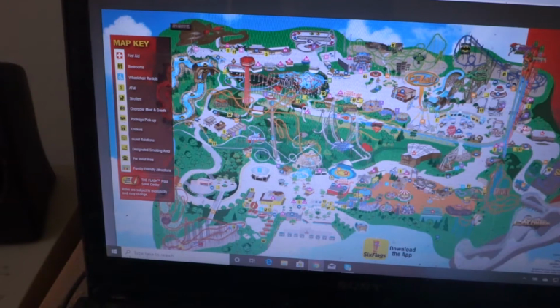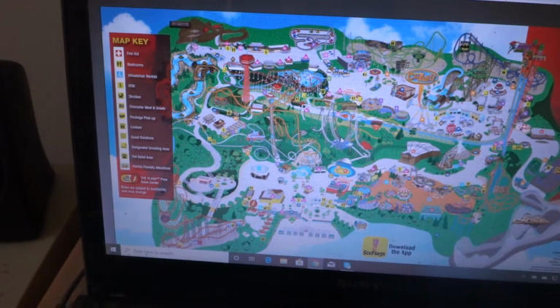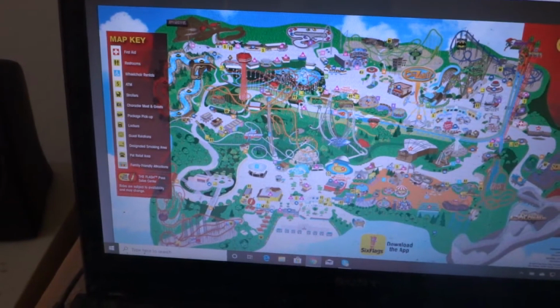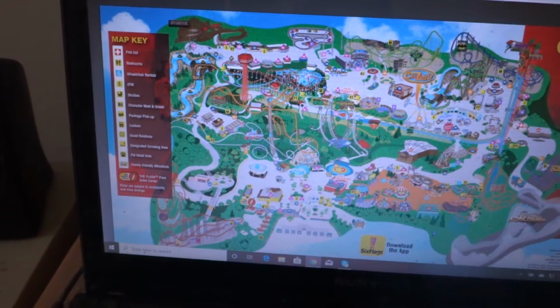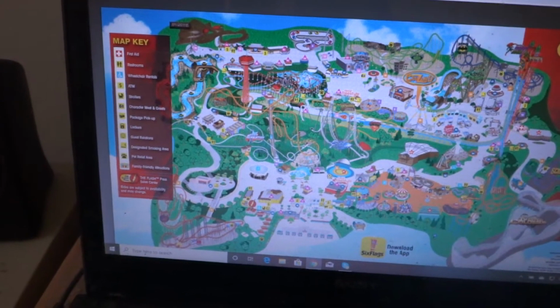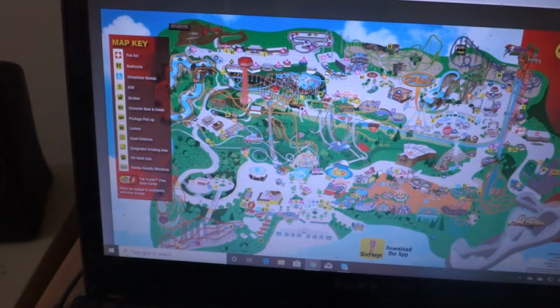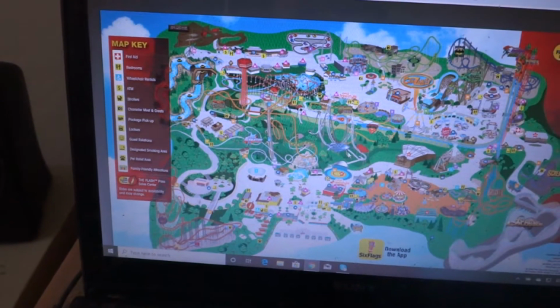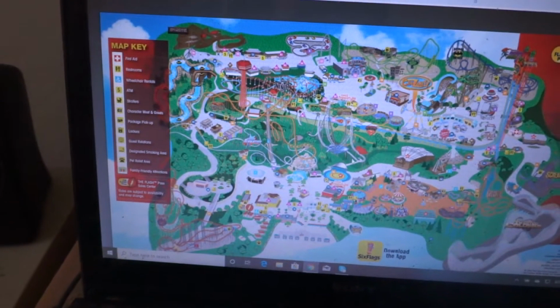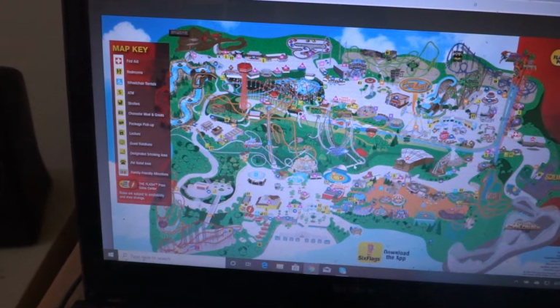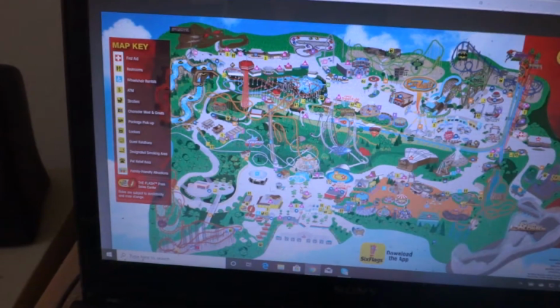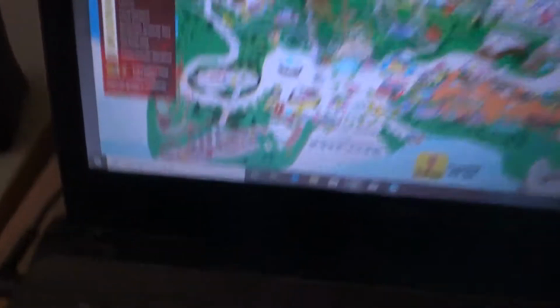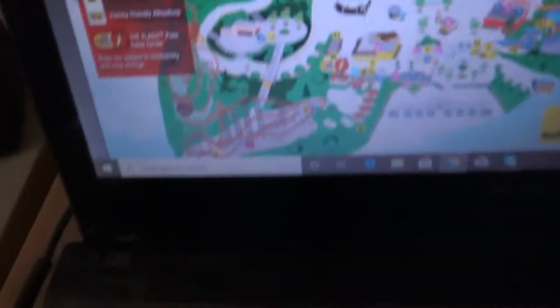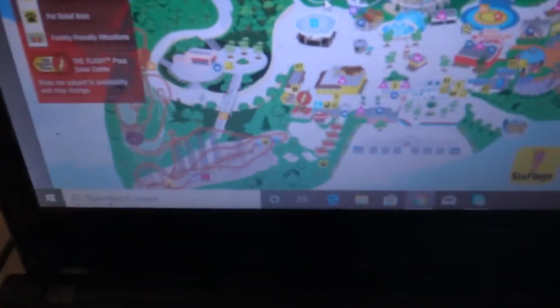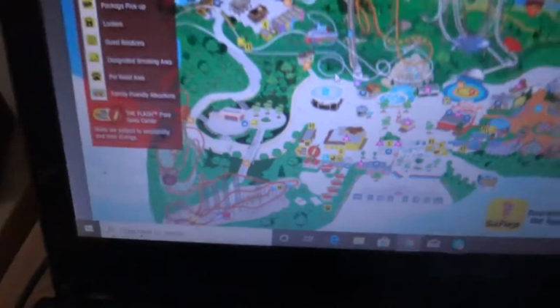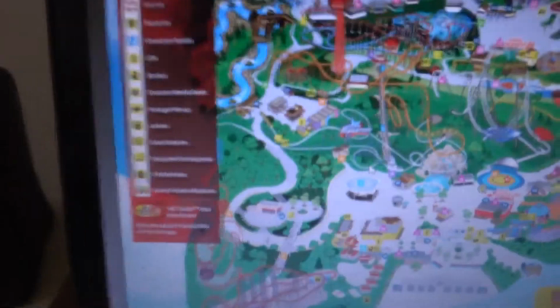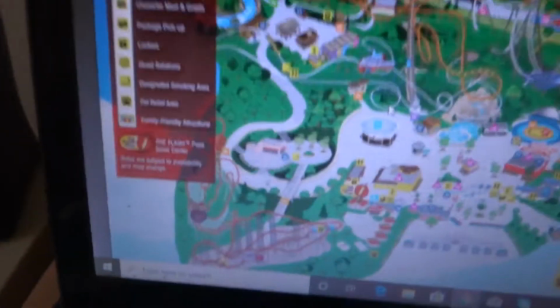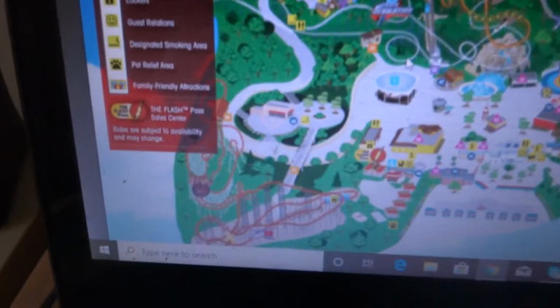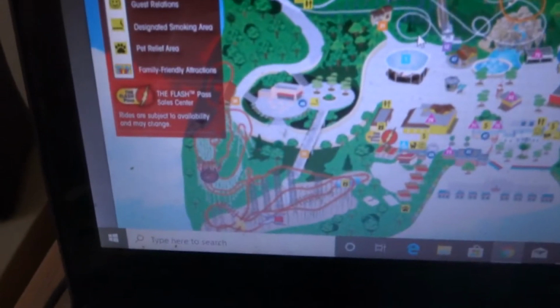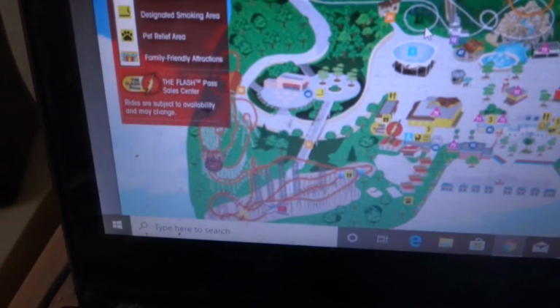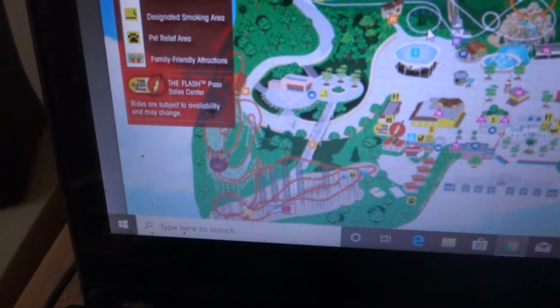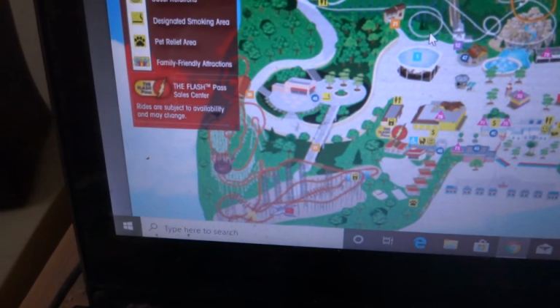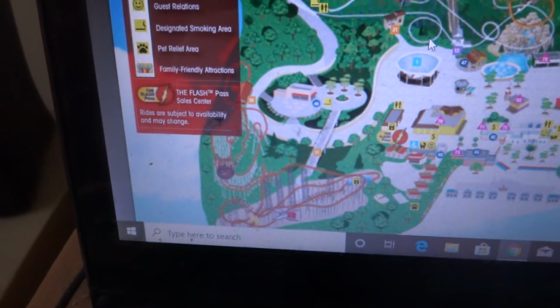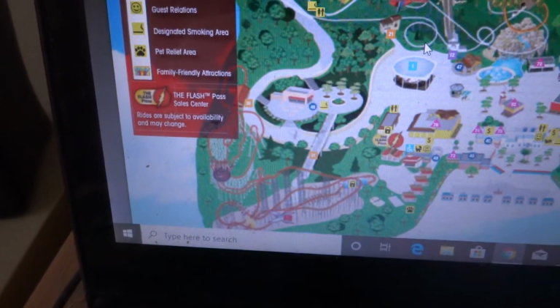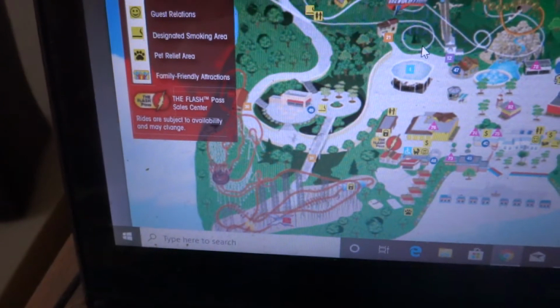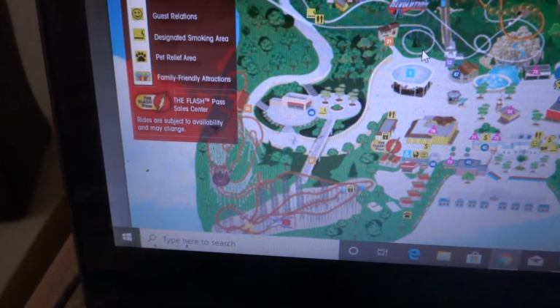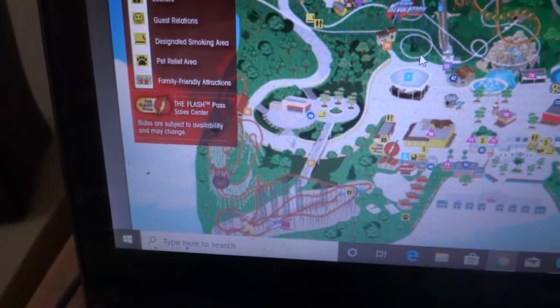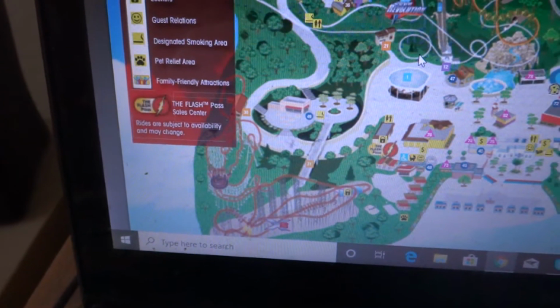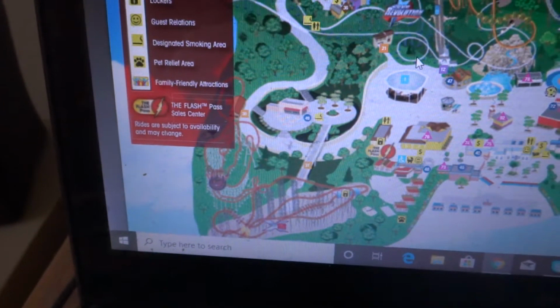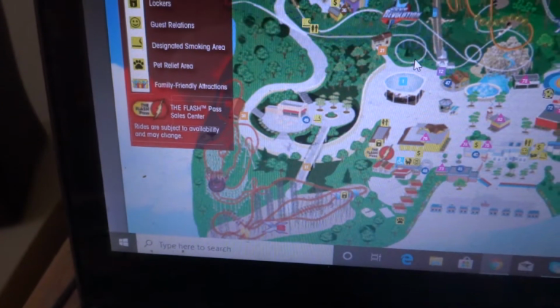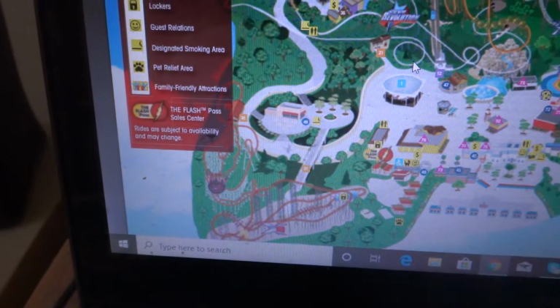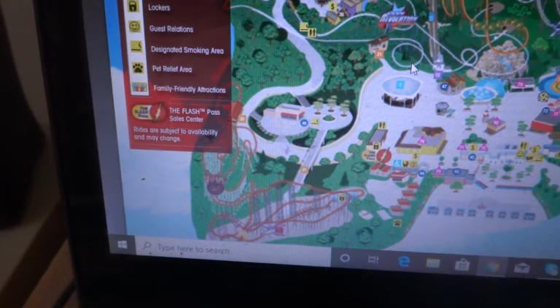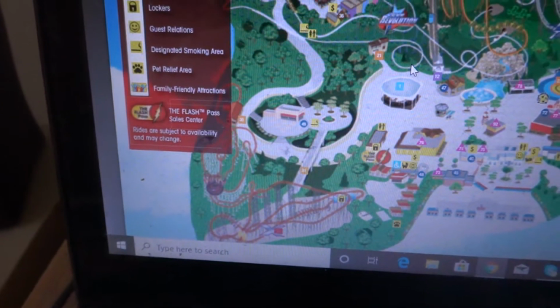The Full Throttle. There's X2 — this is my second favorite roller coaster at Six Flags Magic Mountain.